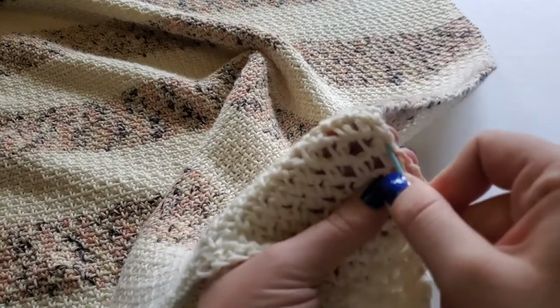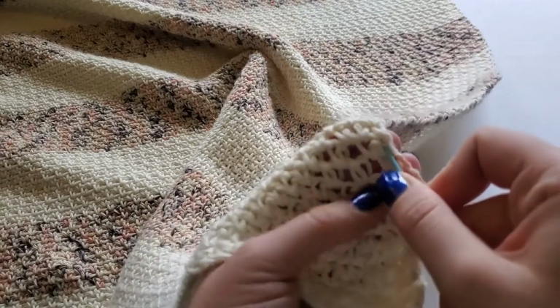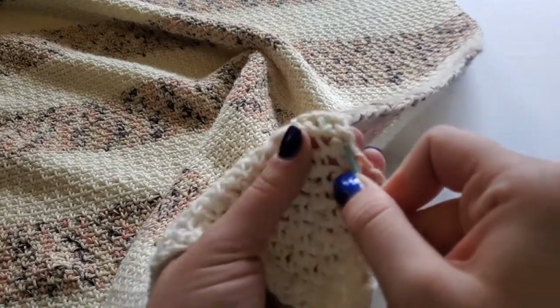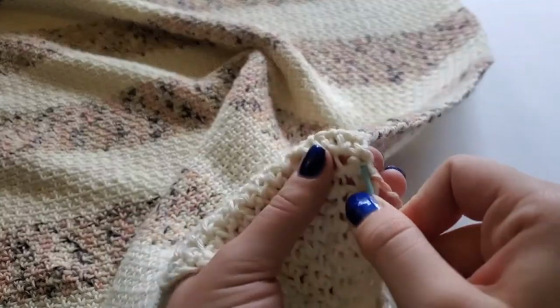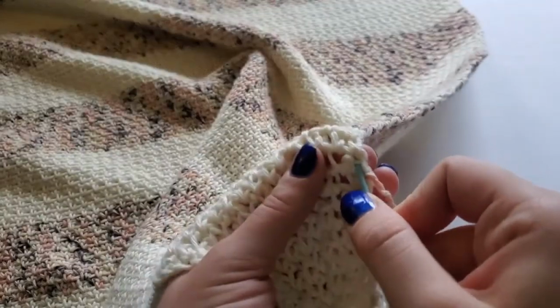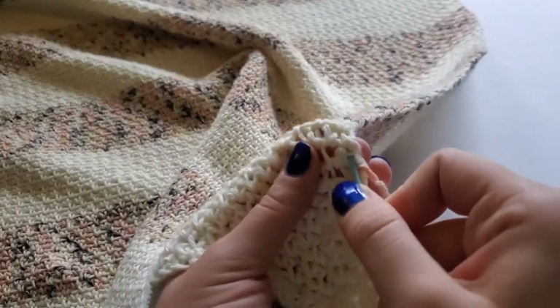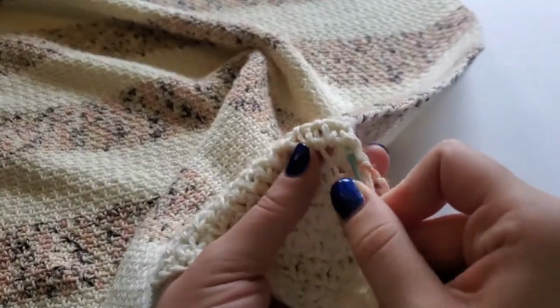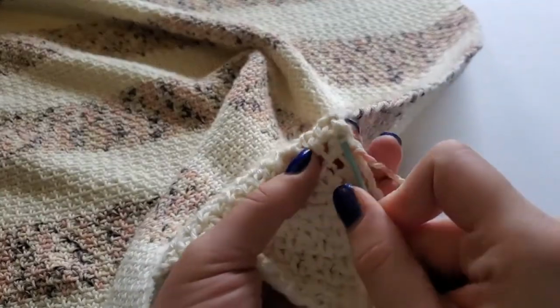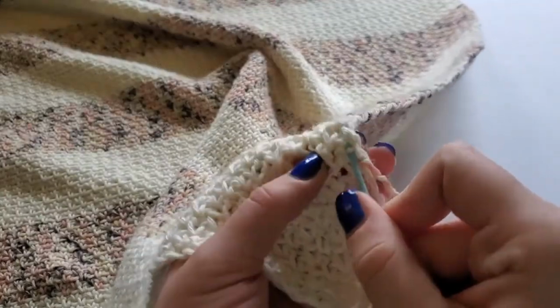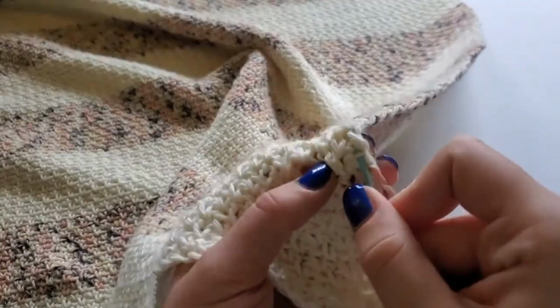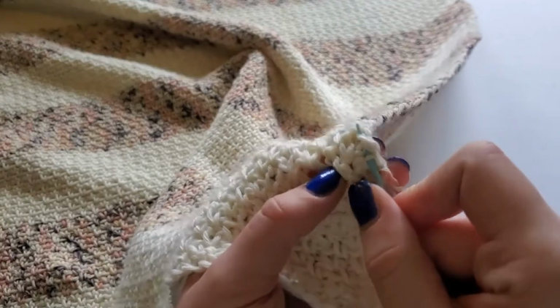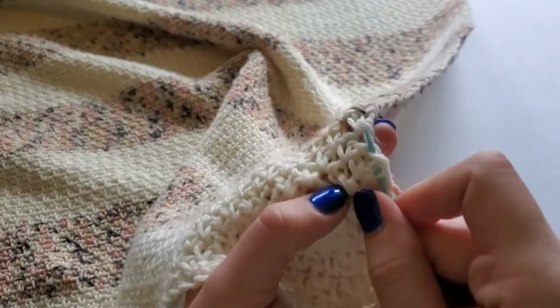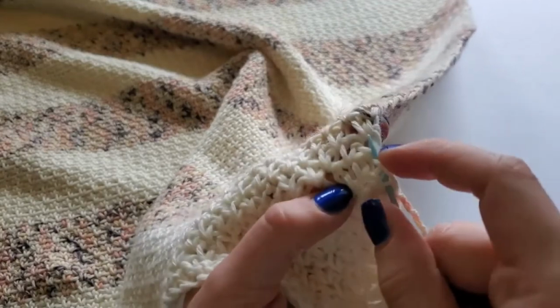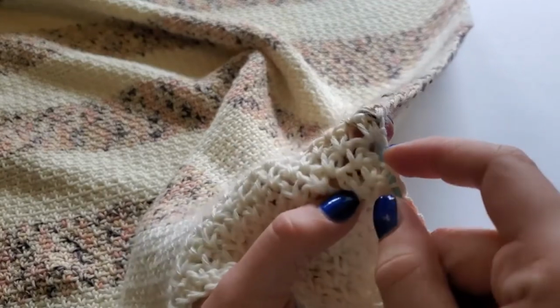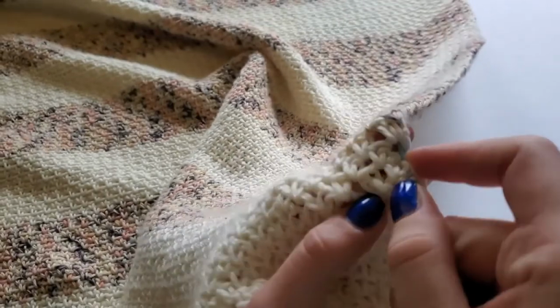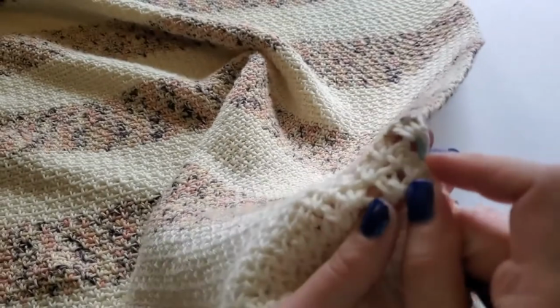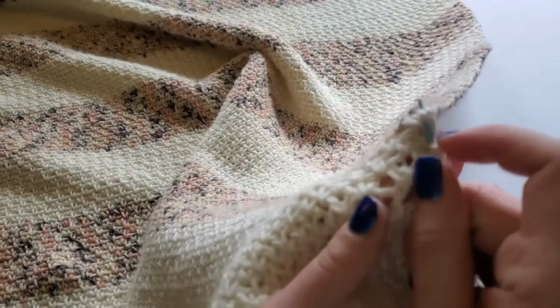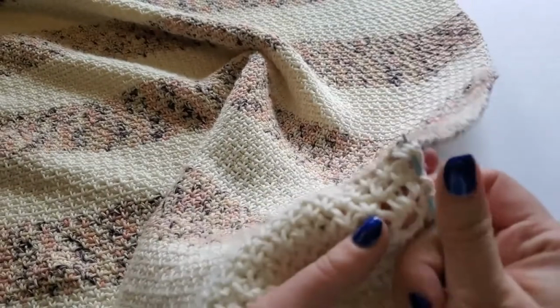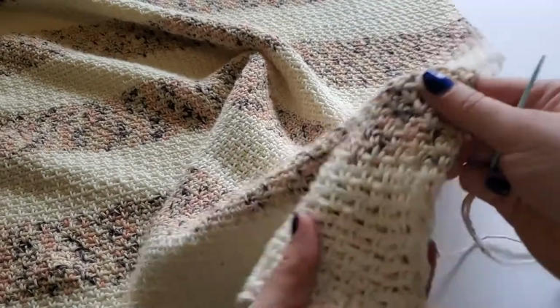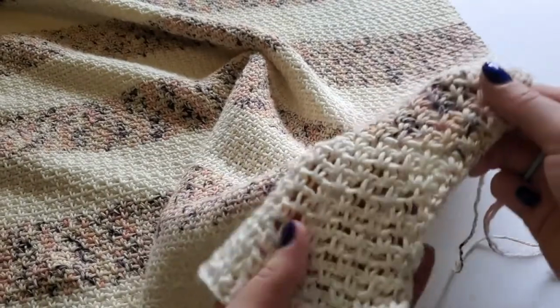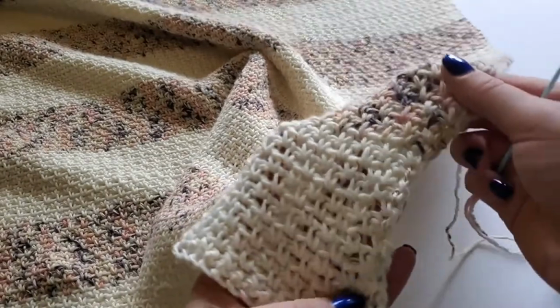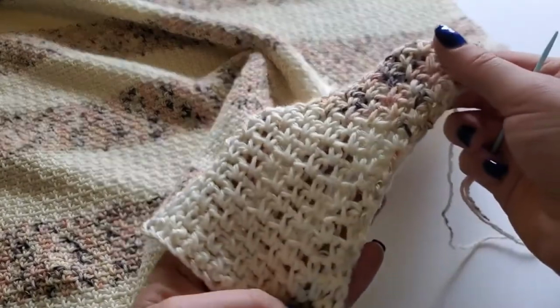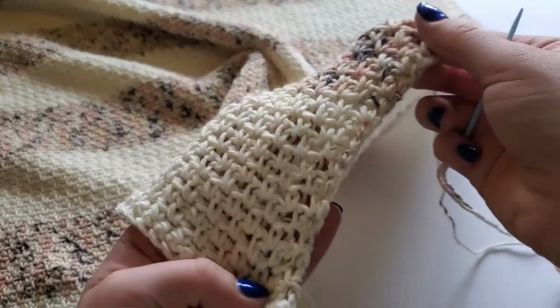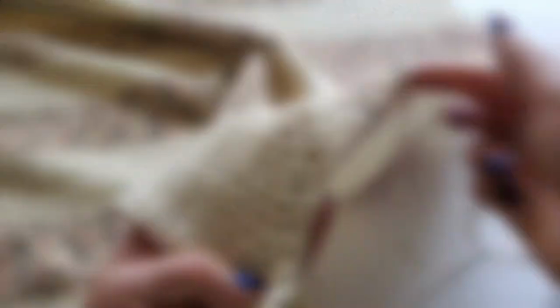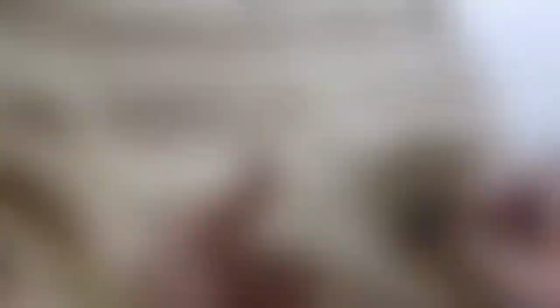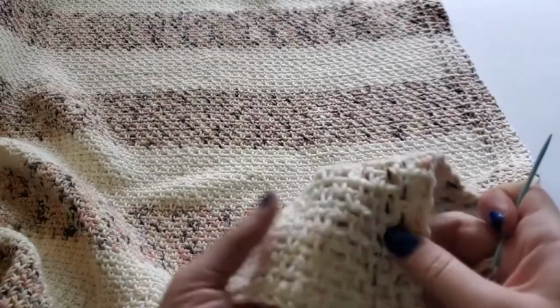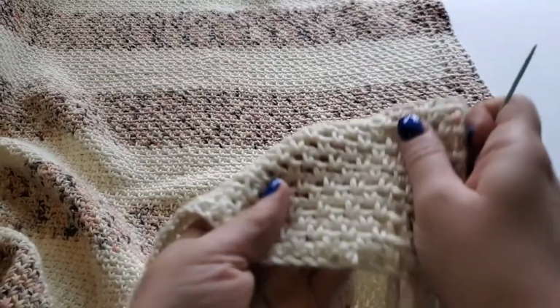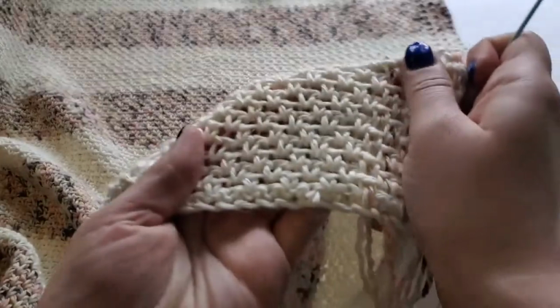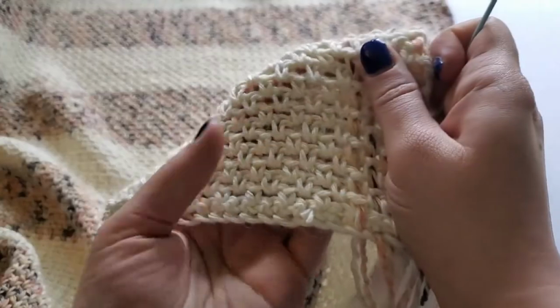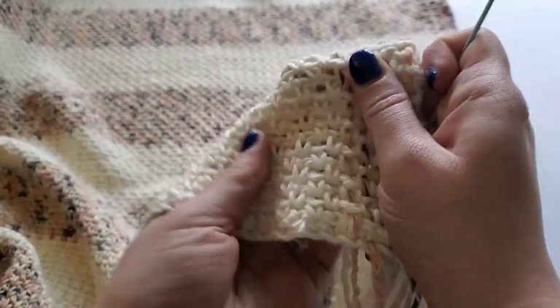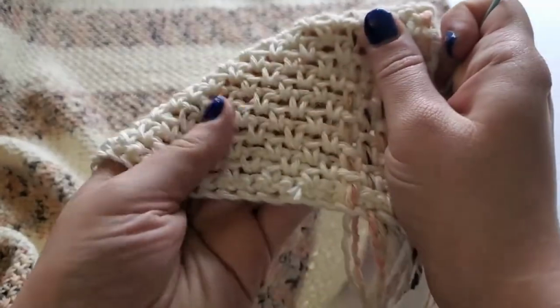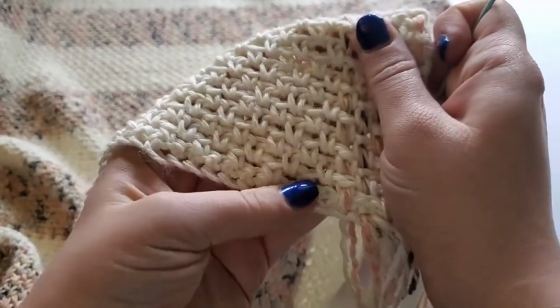Continue to weave back and forth until you reach the very top row. You will also end with a few inches of yarn at the top. Now is when we will switch up our weaving a little bit.